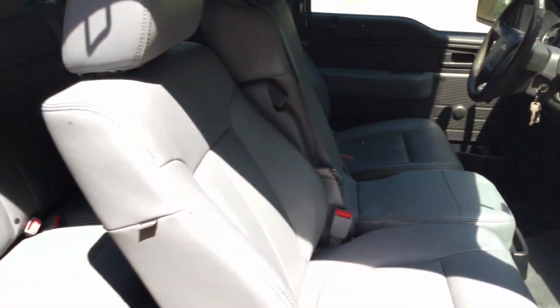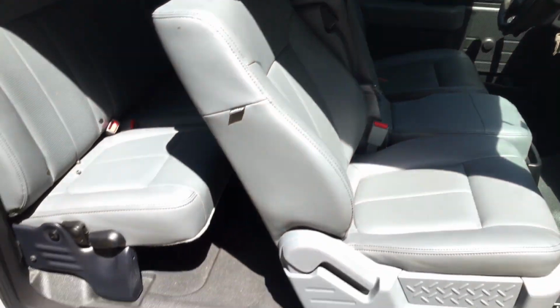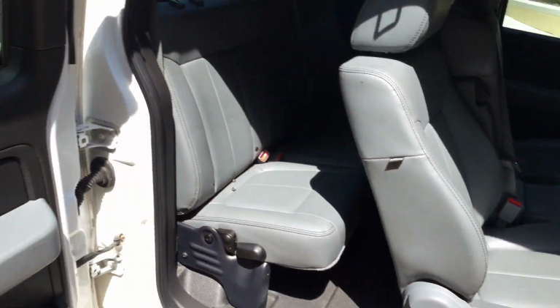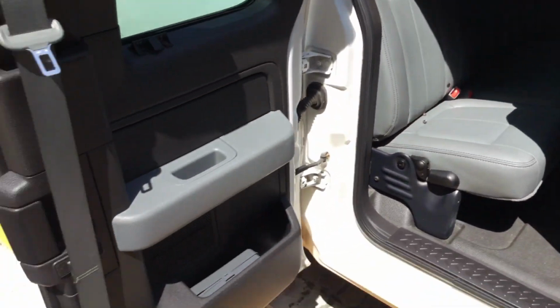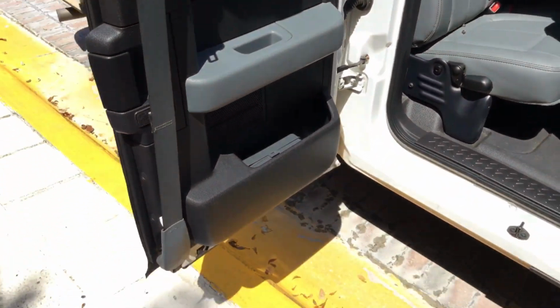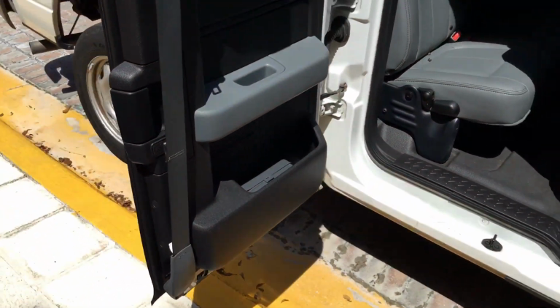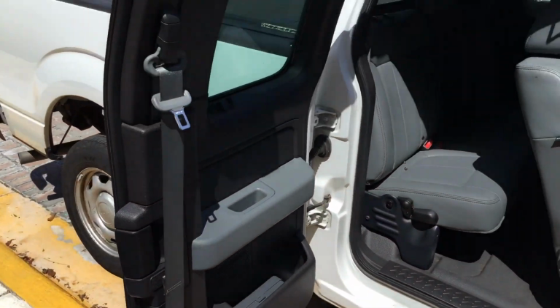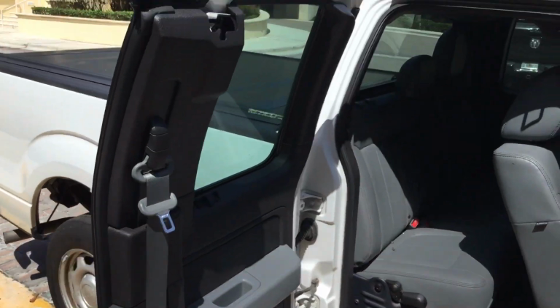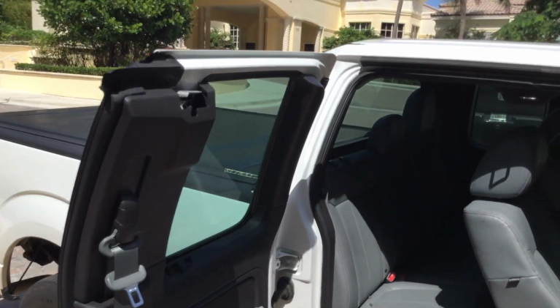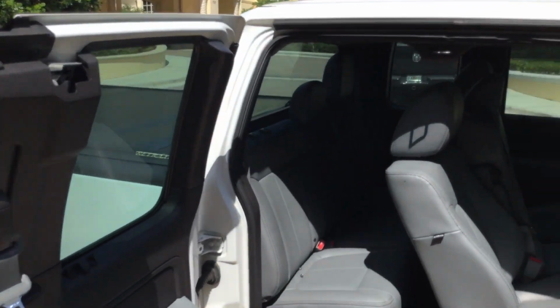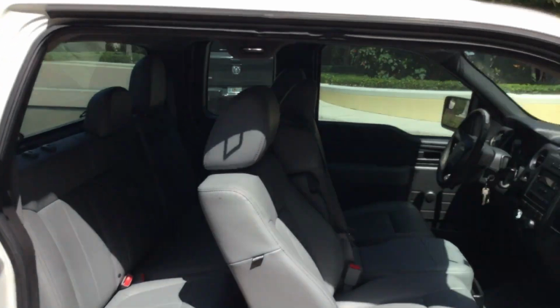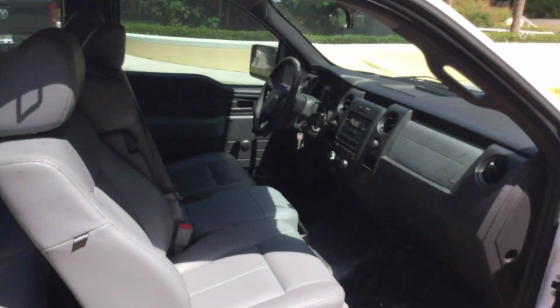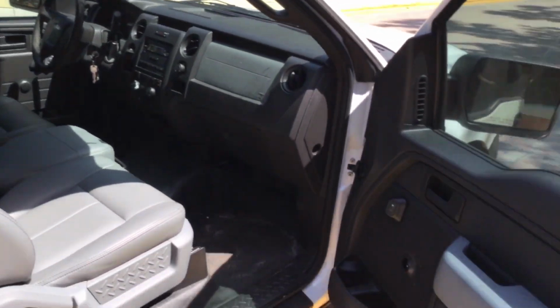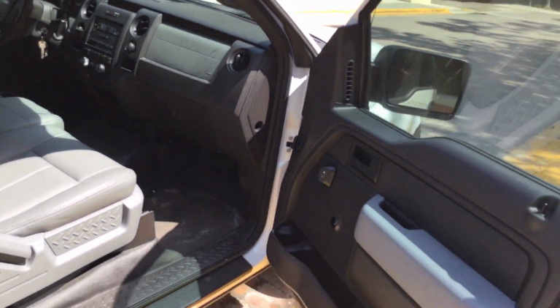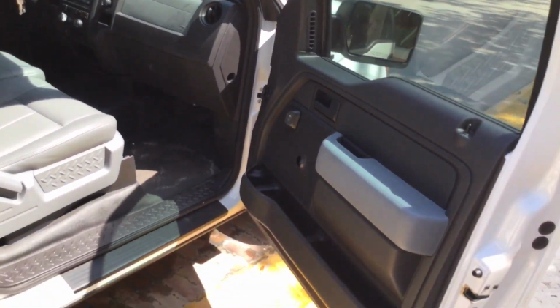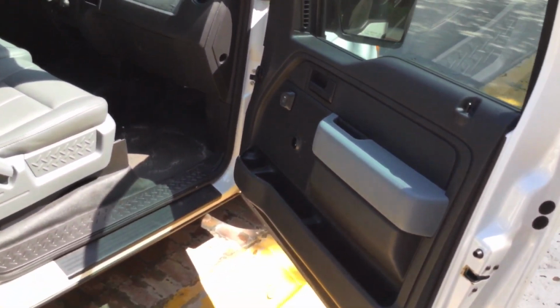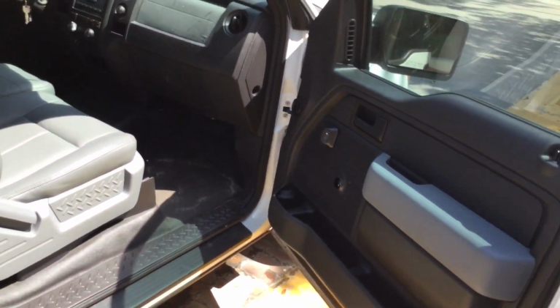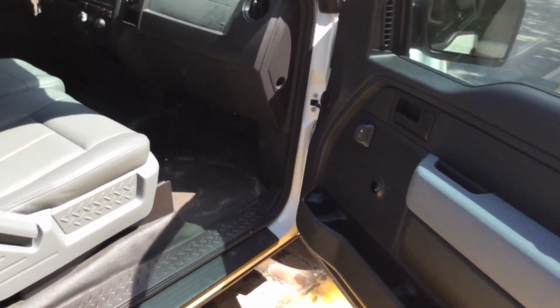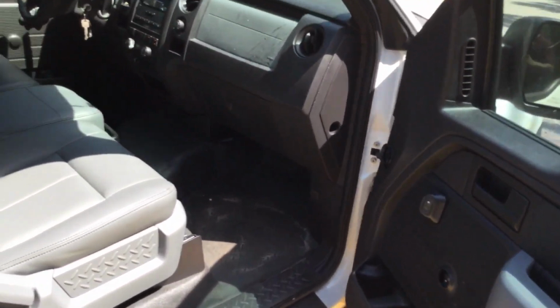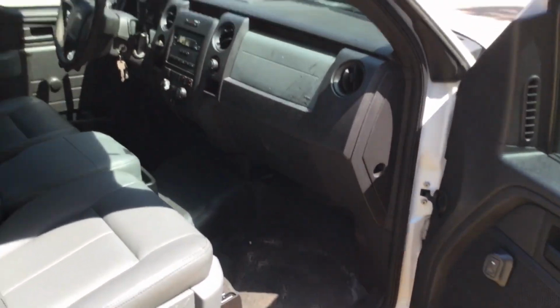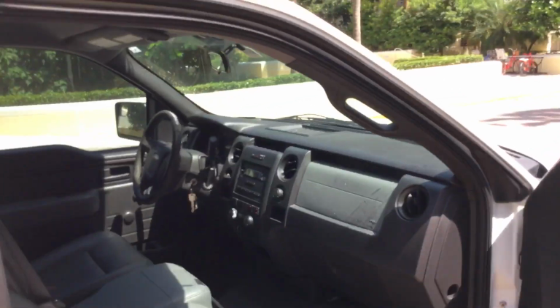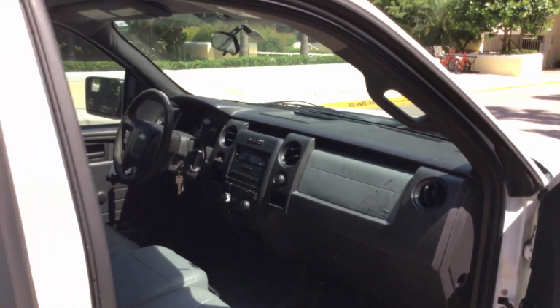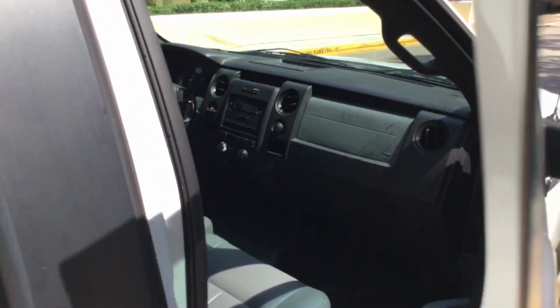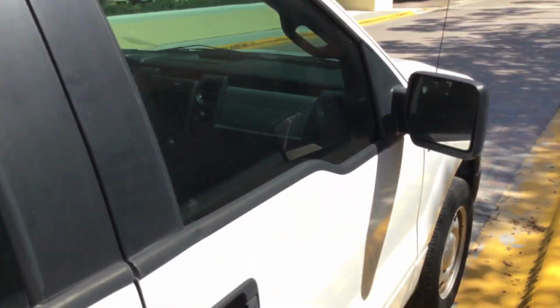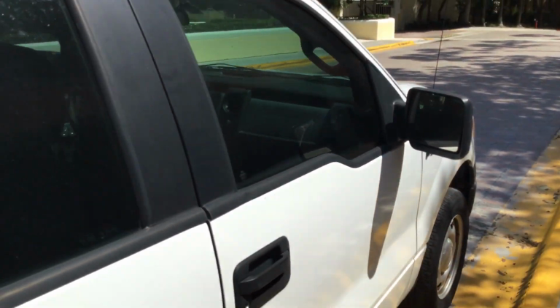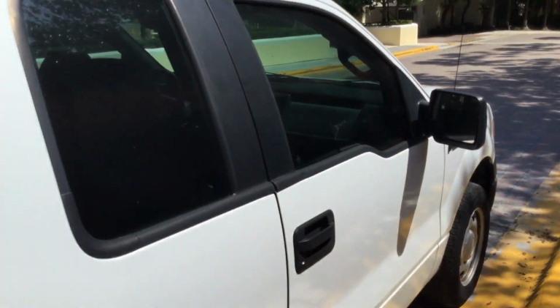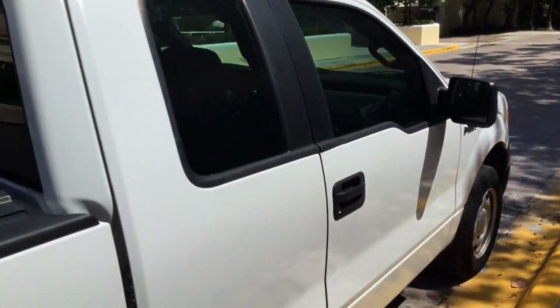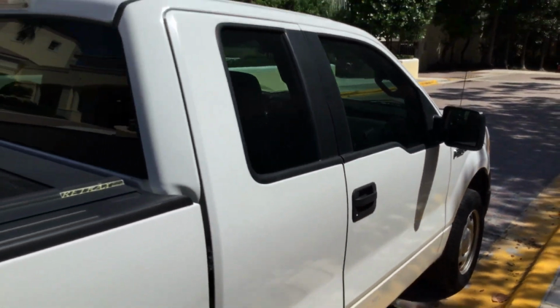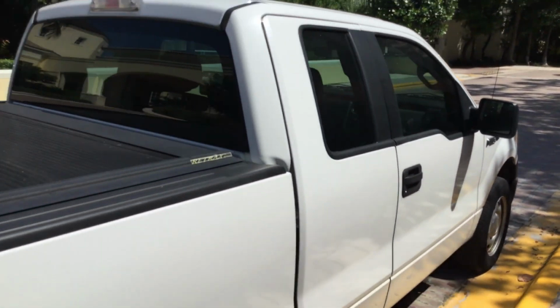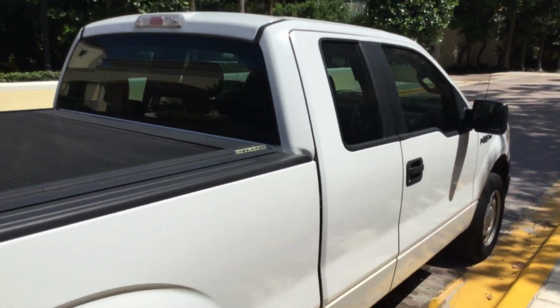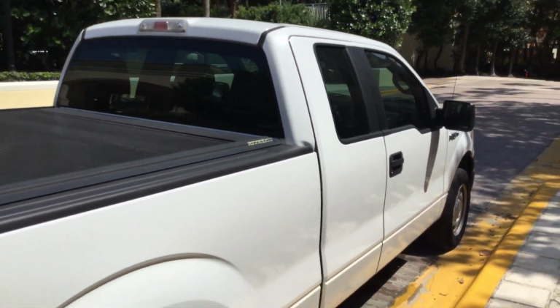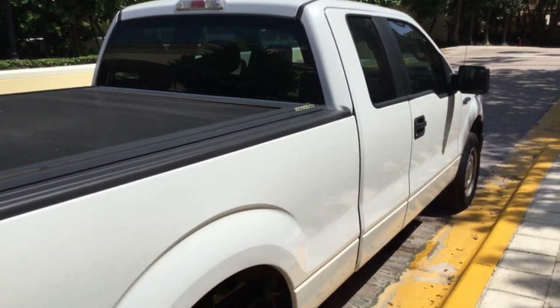A lot of times these little back doors, the handles break and they stop working. All the doors on this one are working just fine. It's a nice clean looking truck with a straight body and nice paint.